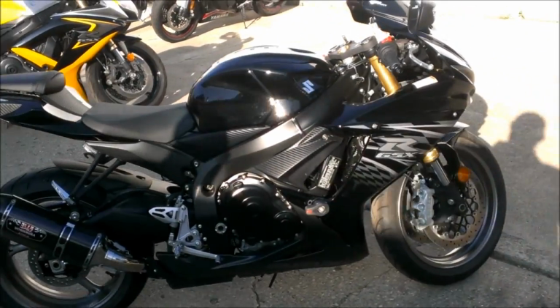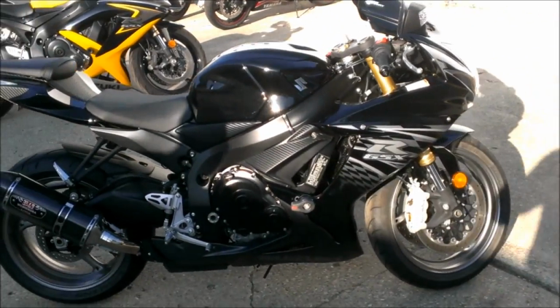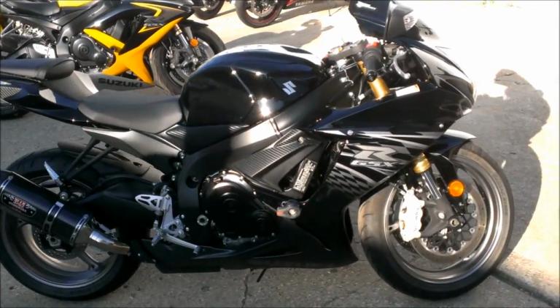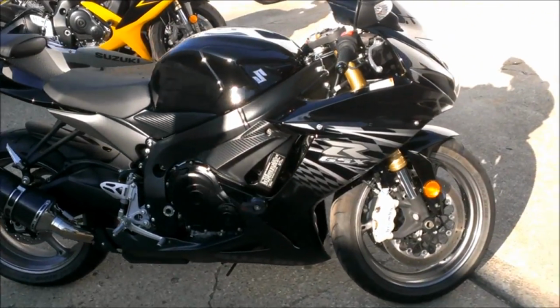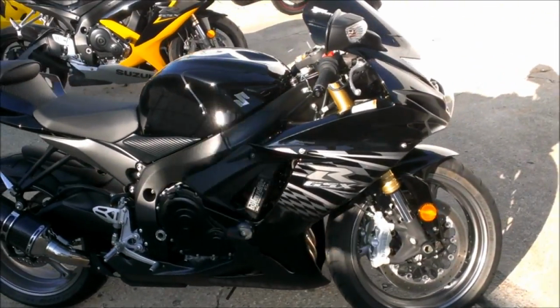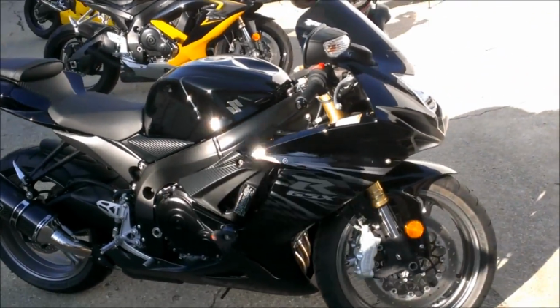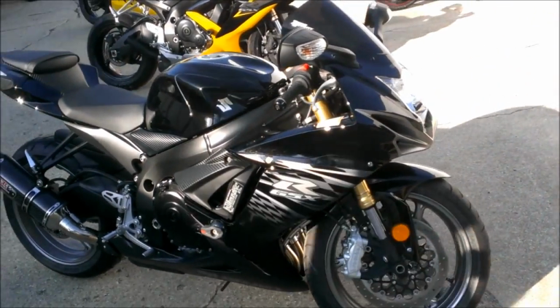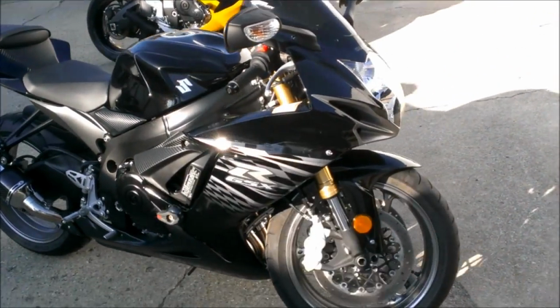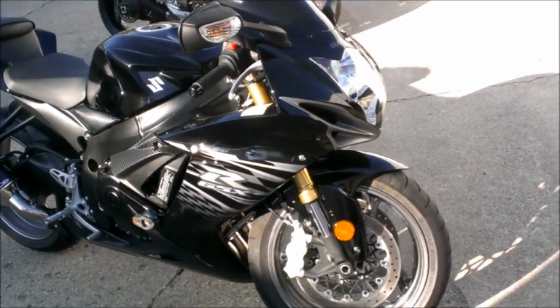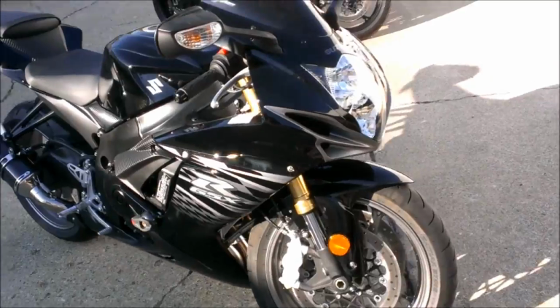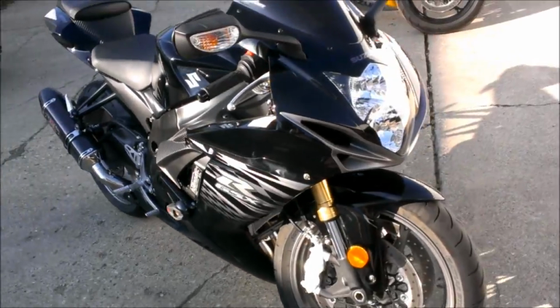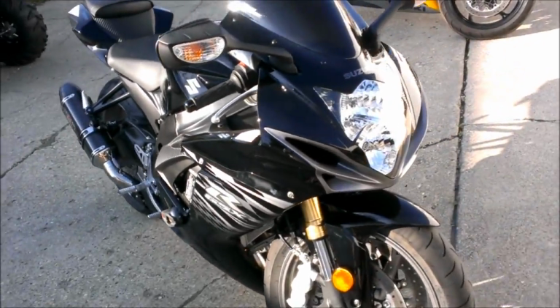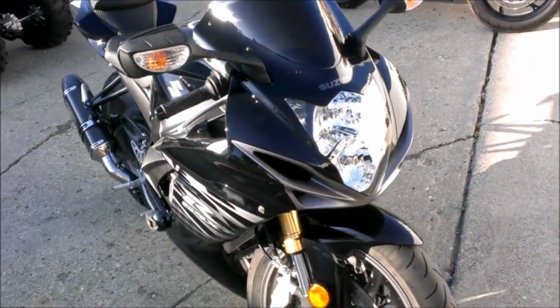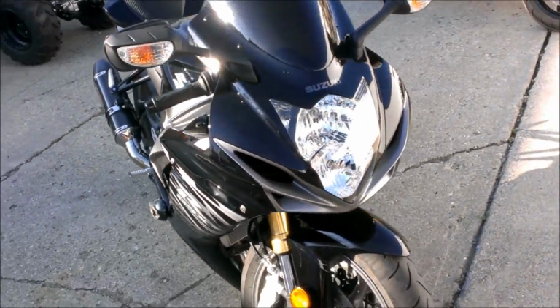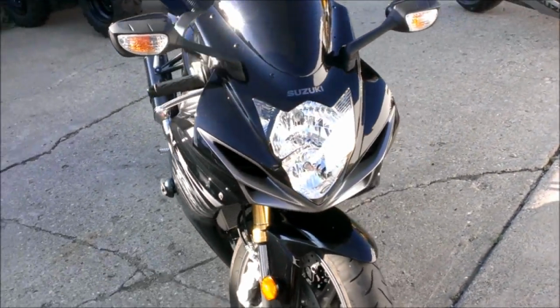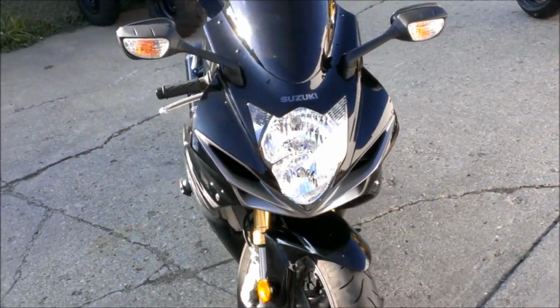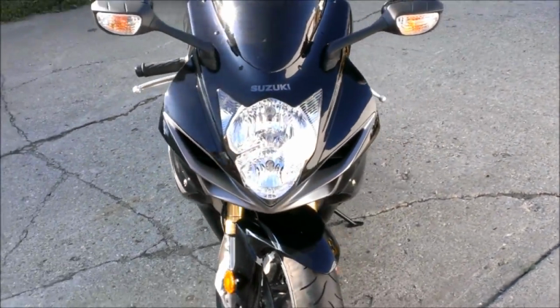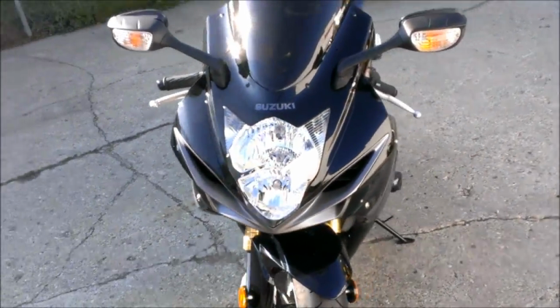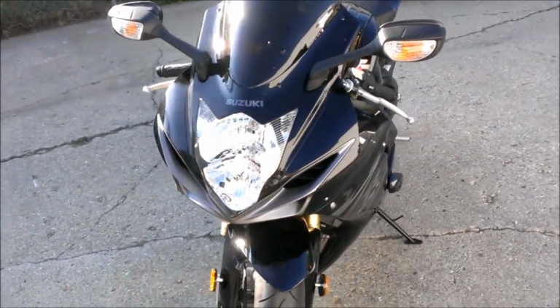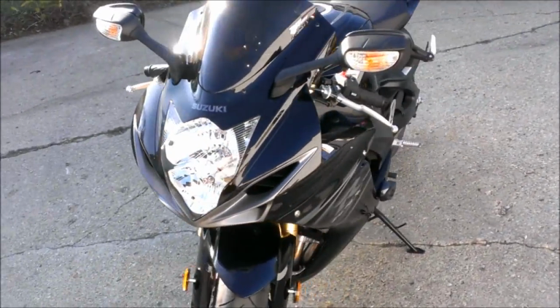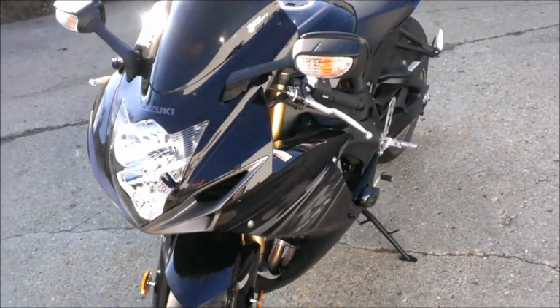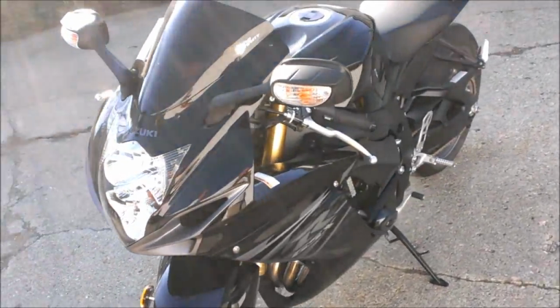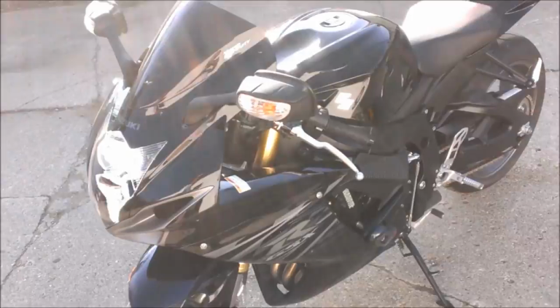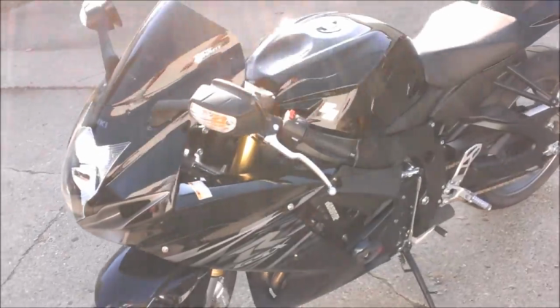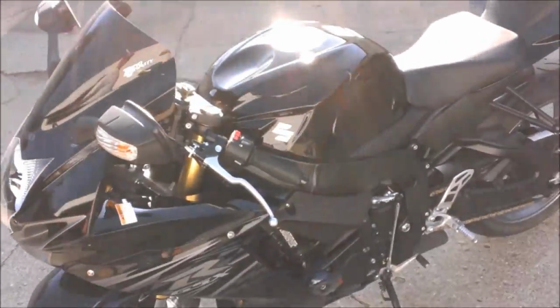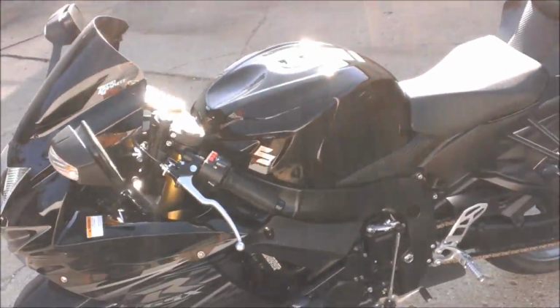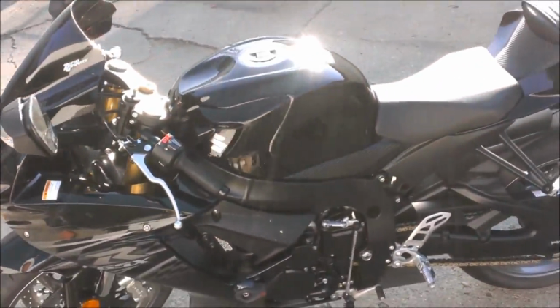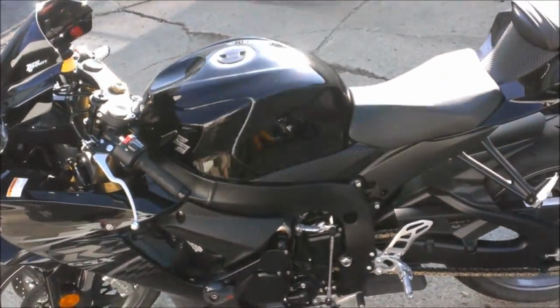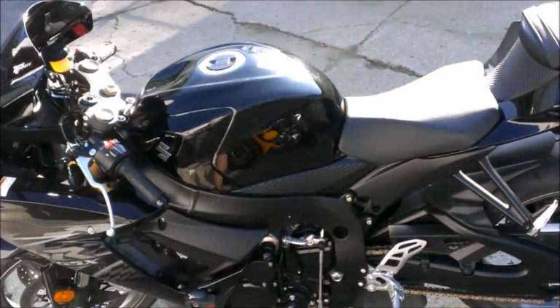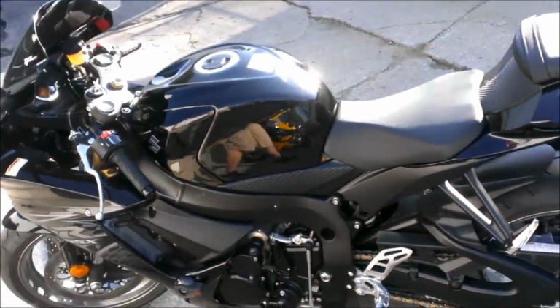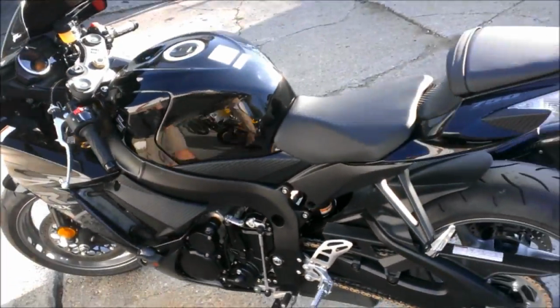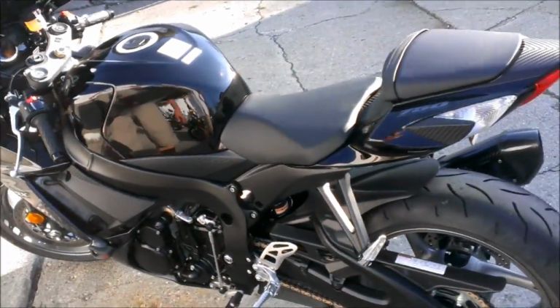What are you waiting for? Why pay new prices? You can save thousands at only $89.99. Visit our website at ApprovalPowerSports.com to check out our over 400 used bikes we have in stock.